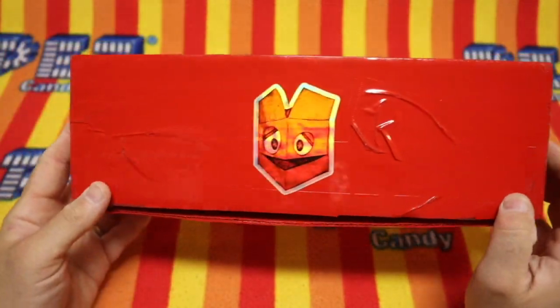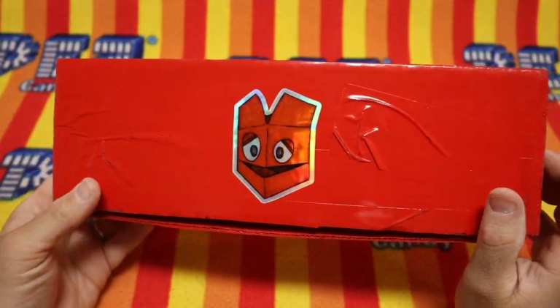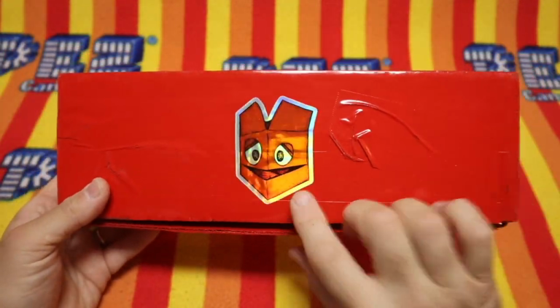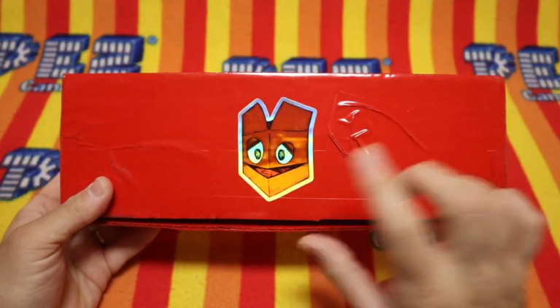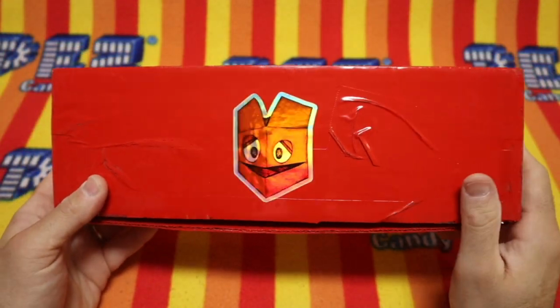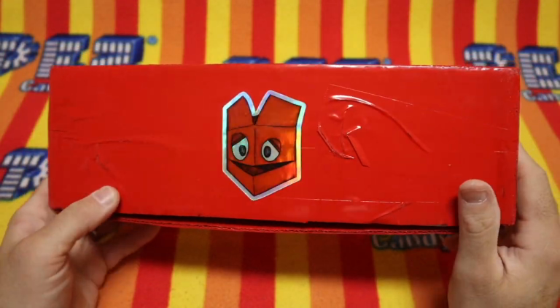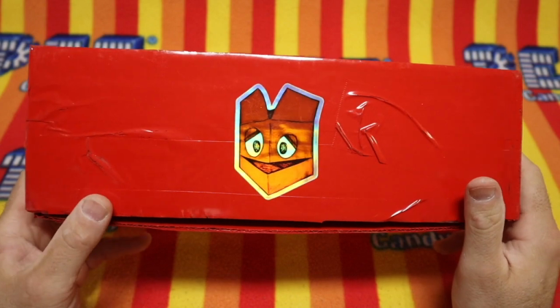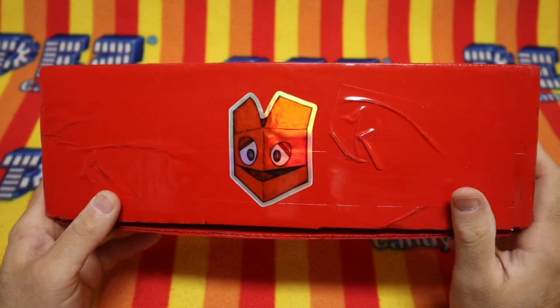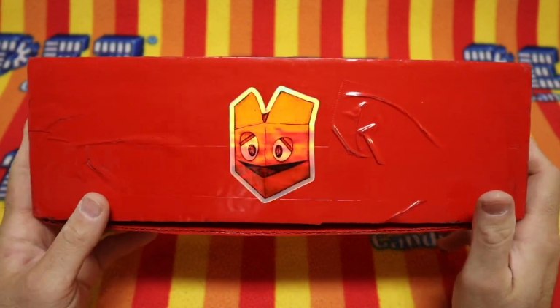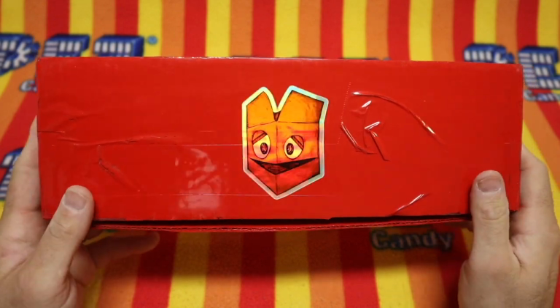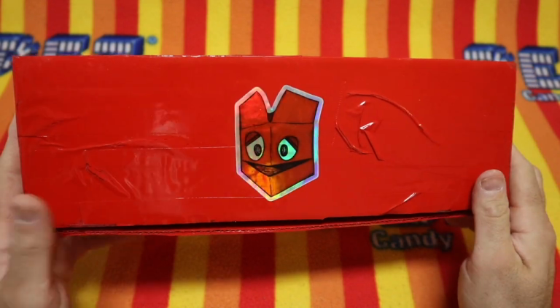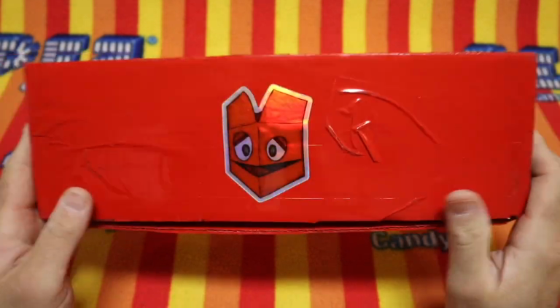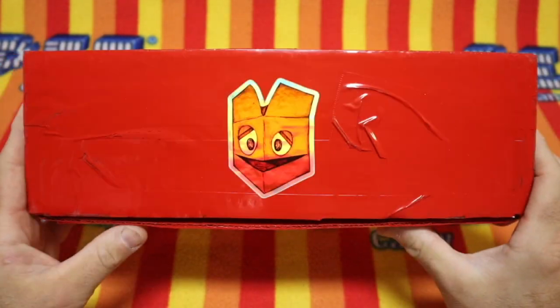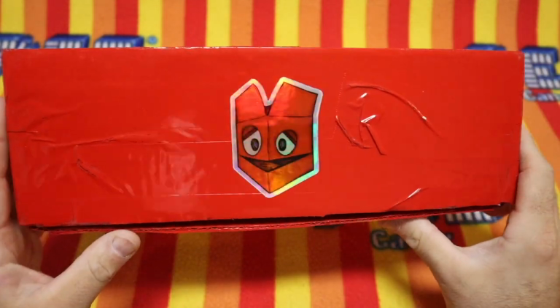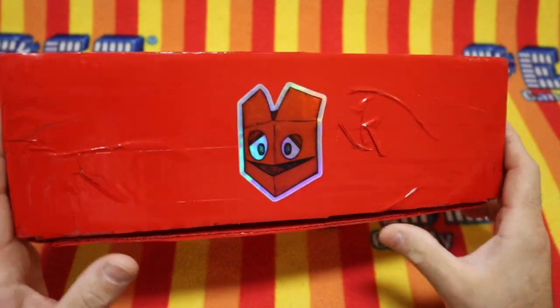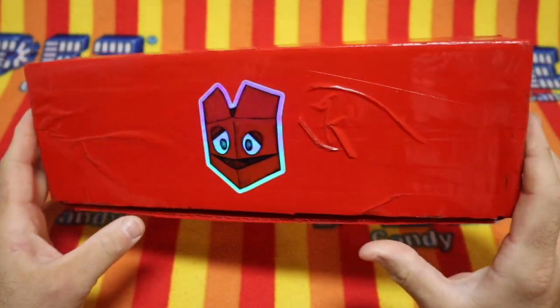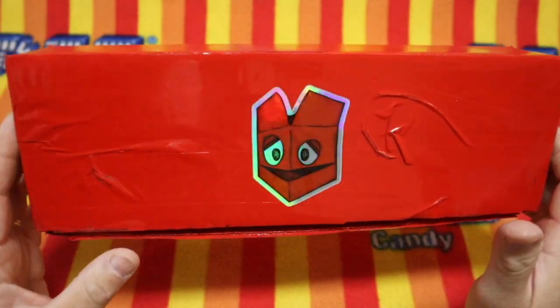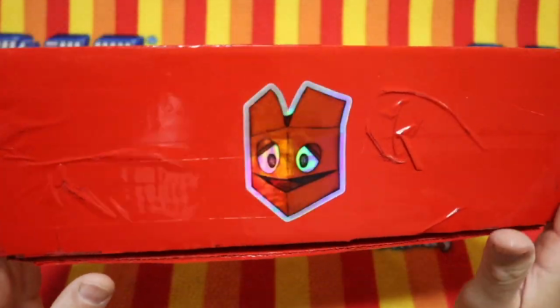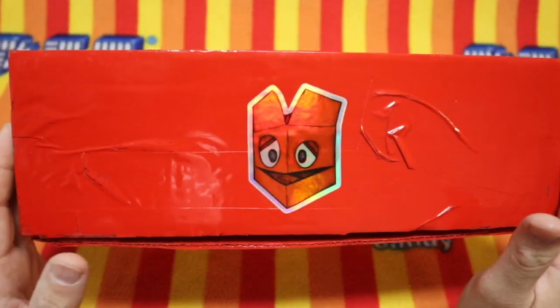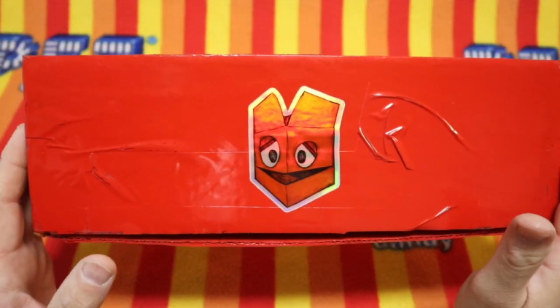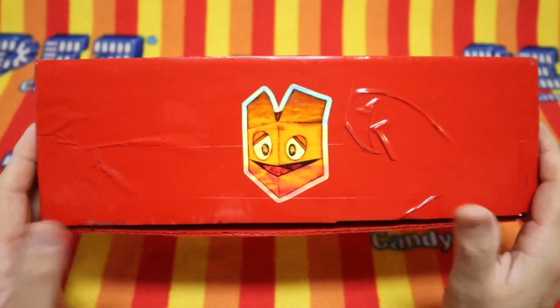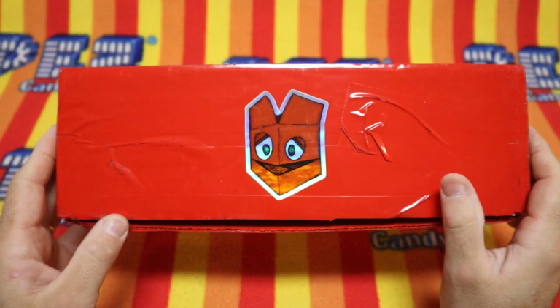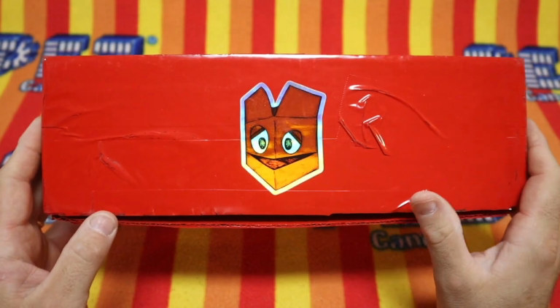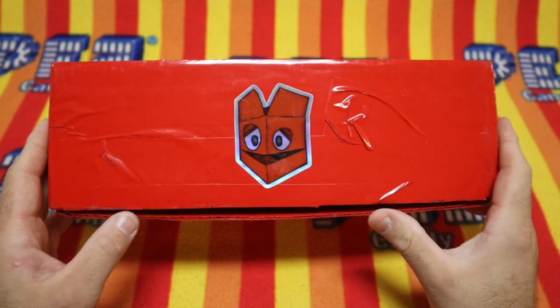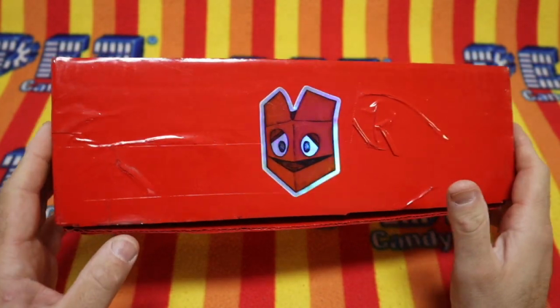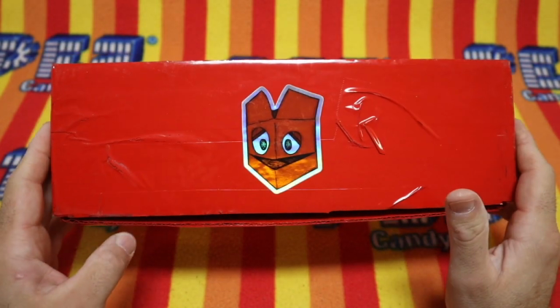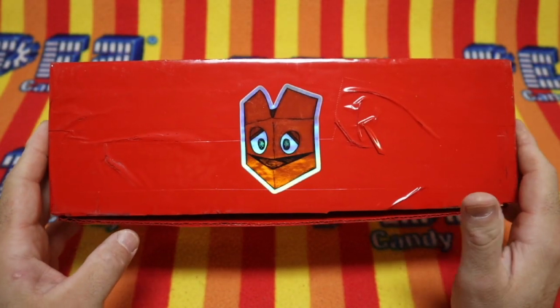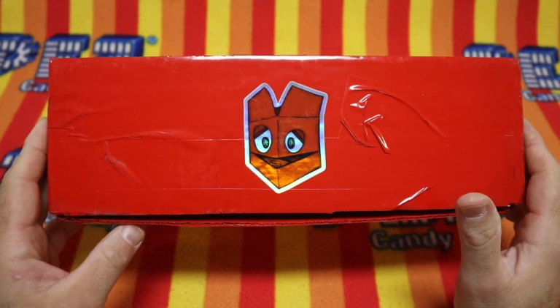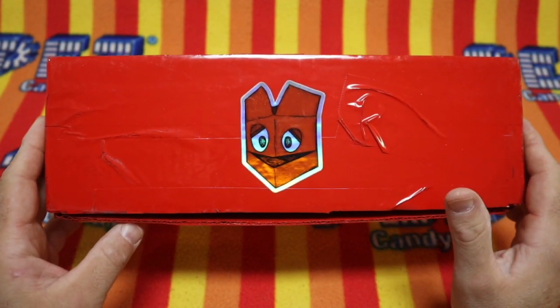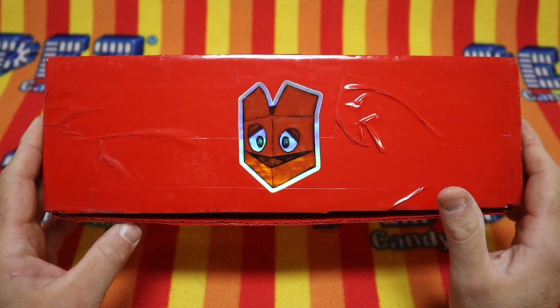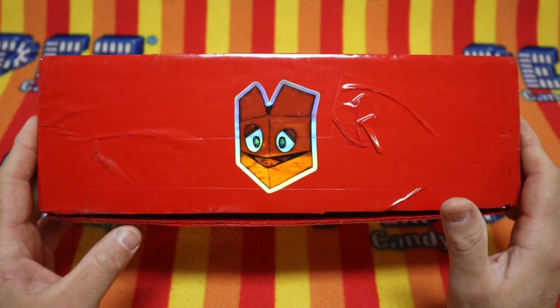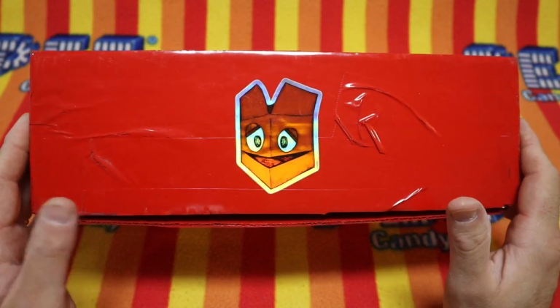Look at this. It's a box. It's a box from Rusty. Today, we get to open new Pez. I hope there's Pez. I hope there's Pez in this box. There usually is. Yeah, usually is.